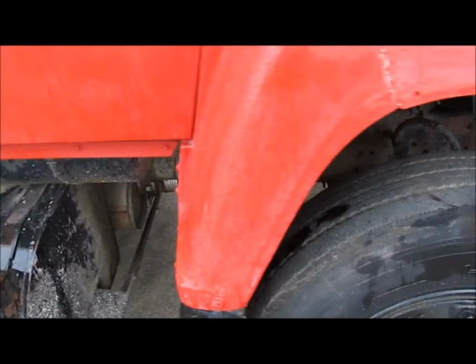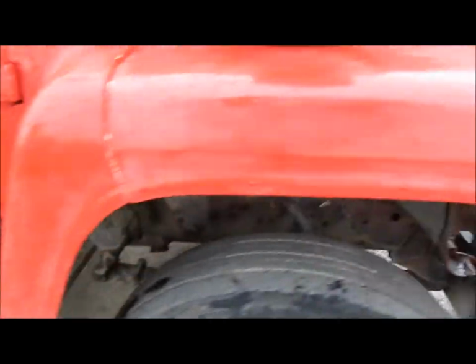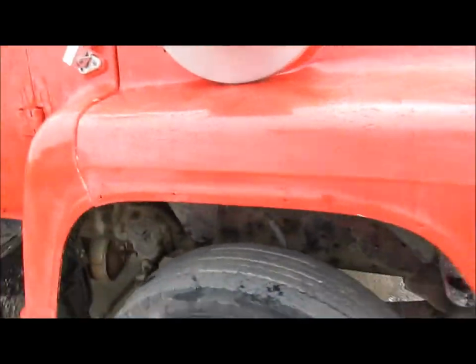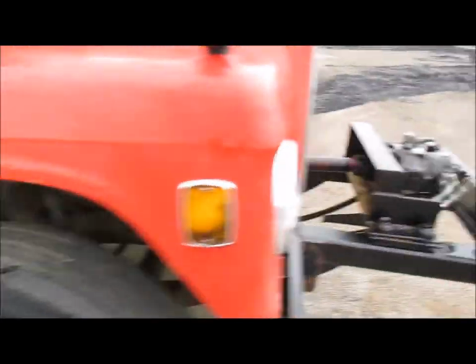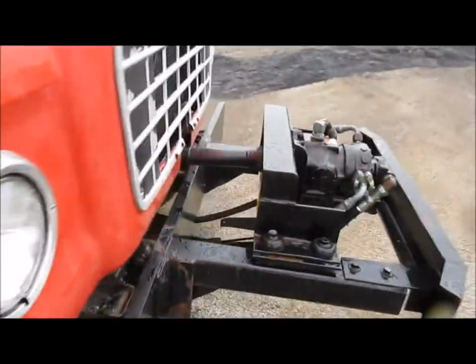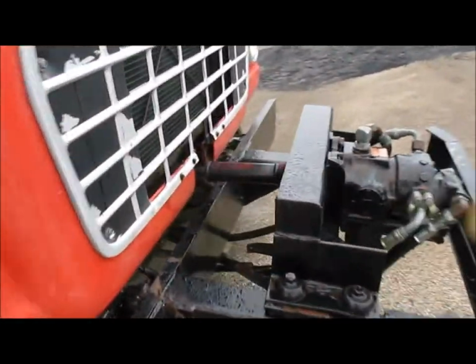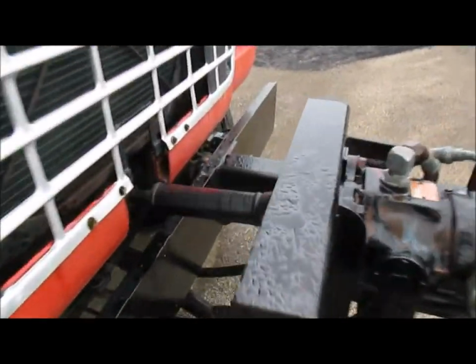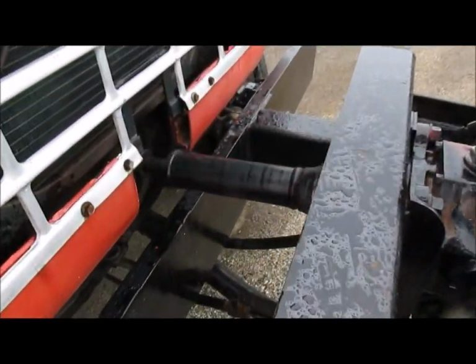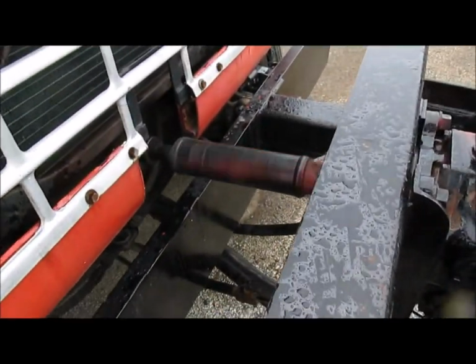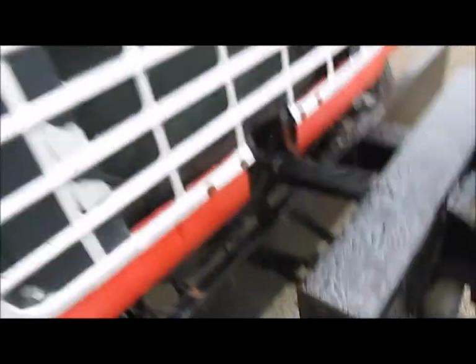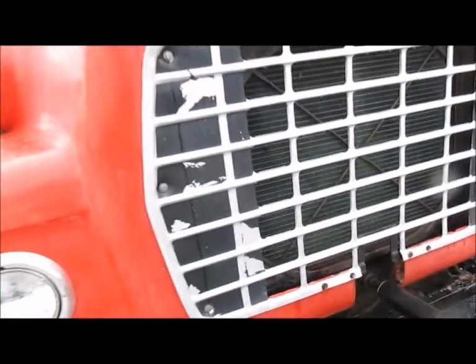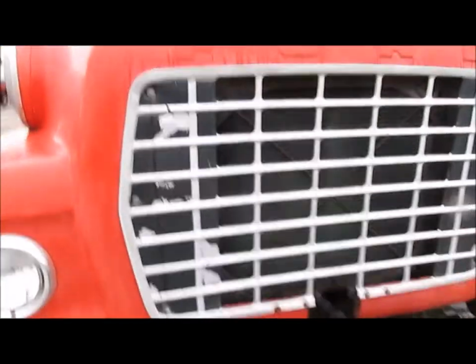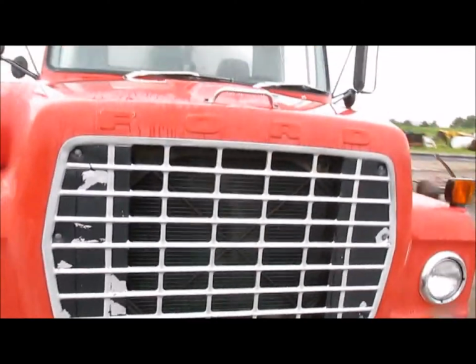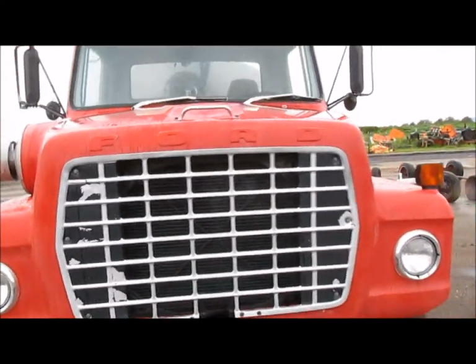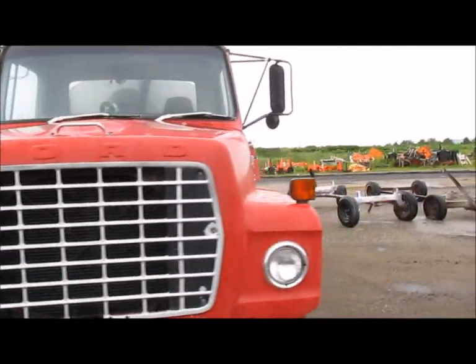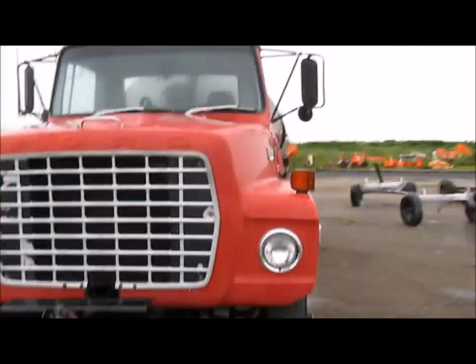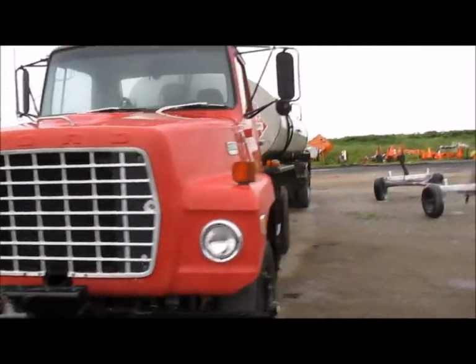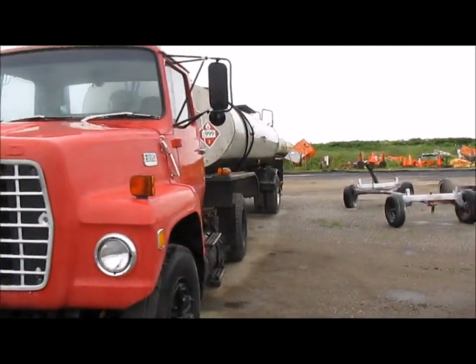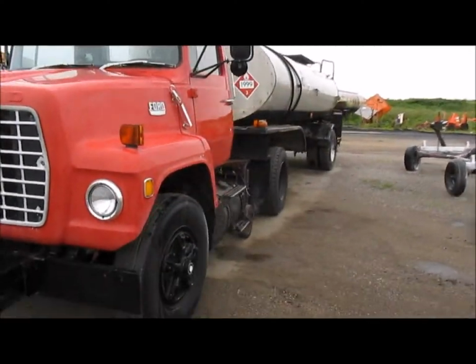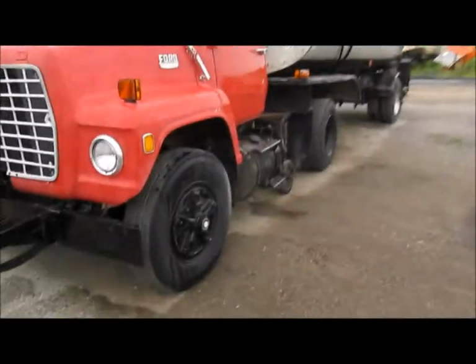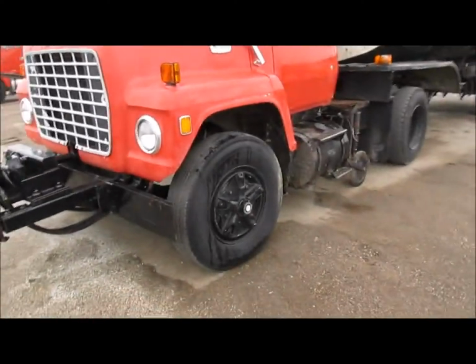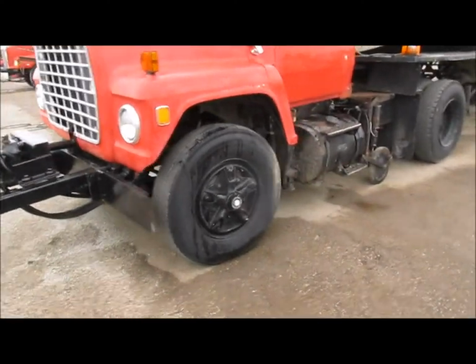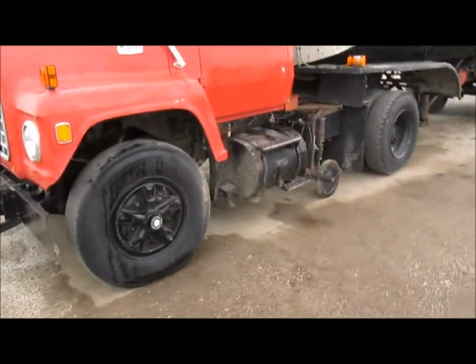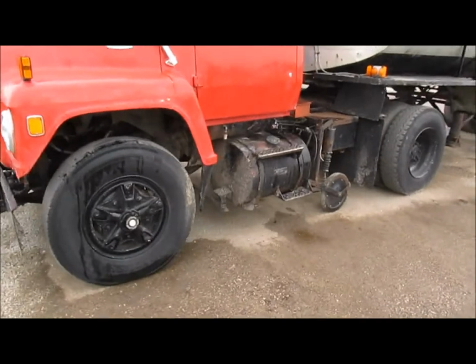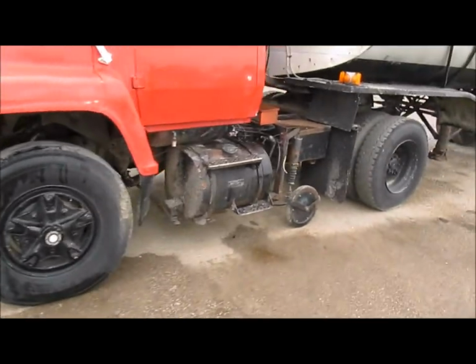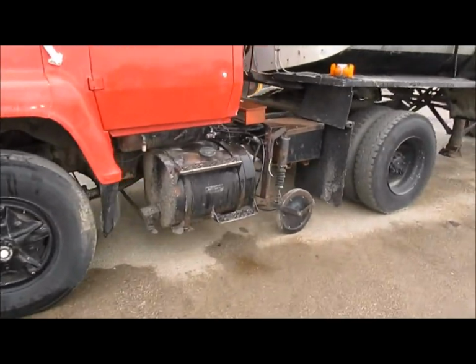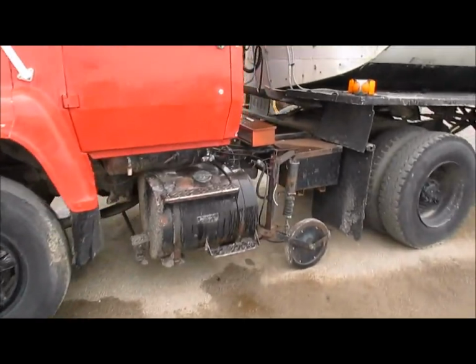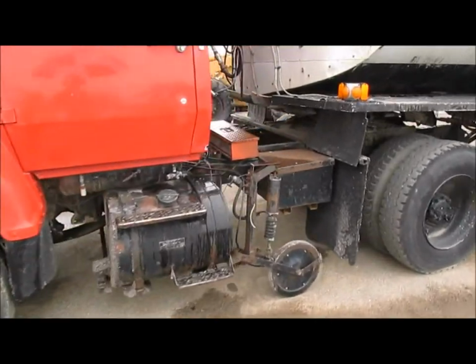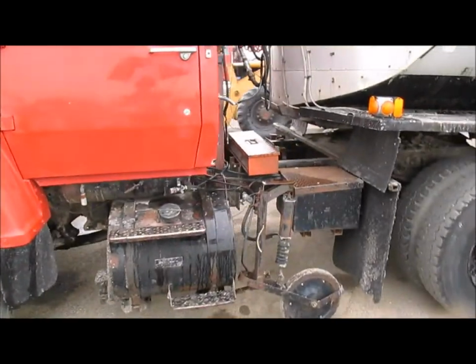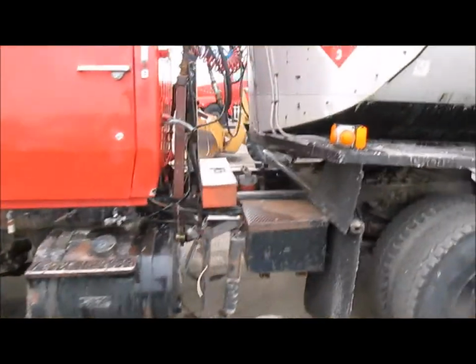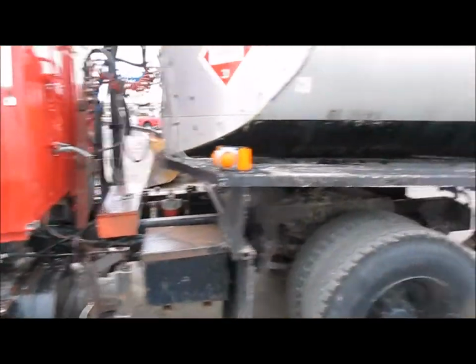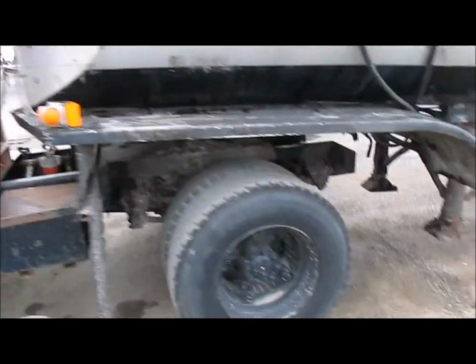Hi, I have another truck here, semi, pump running. This truck started right up. Not really much you can demonstrate on this — look at the pictures, all the good stuff on it.